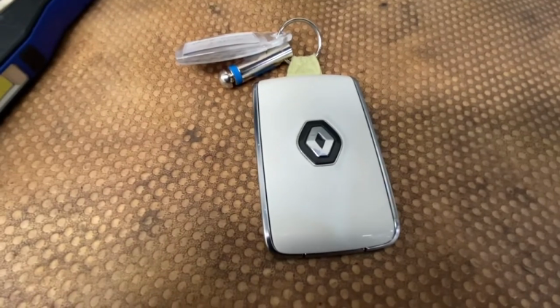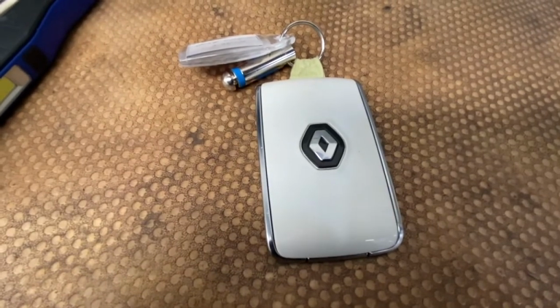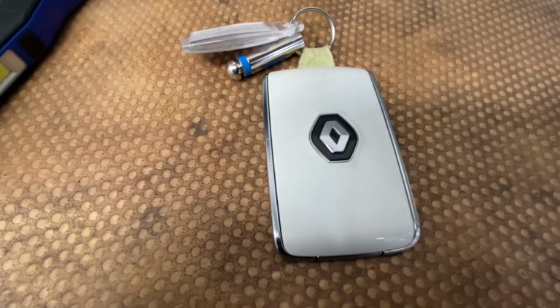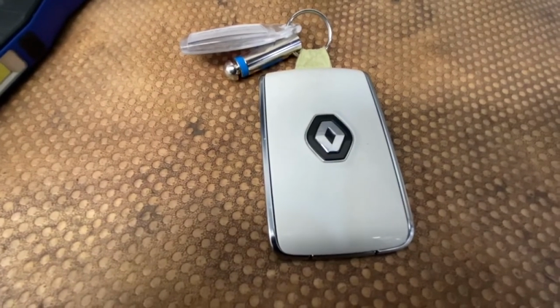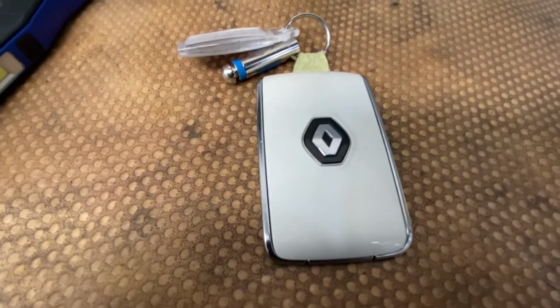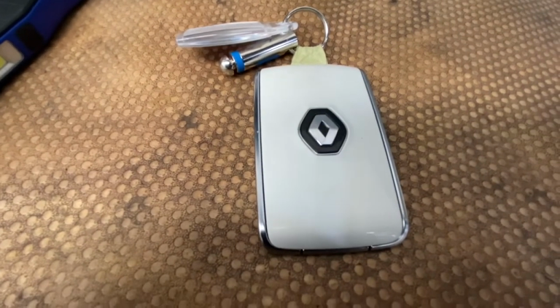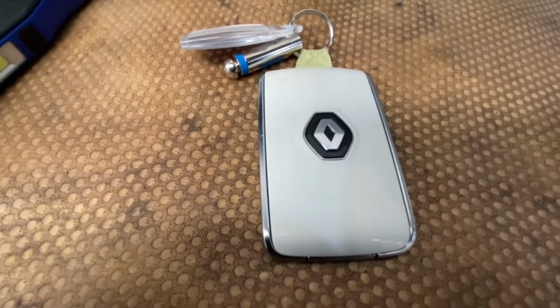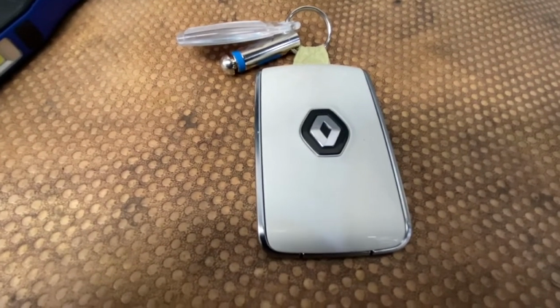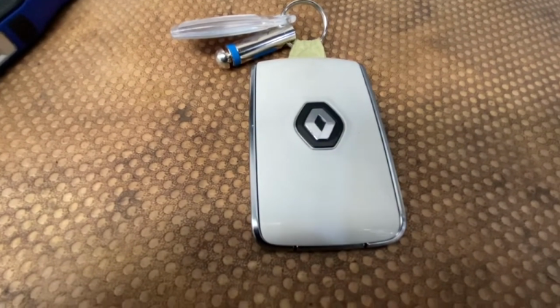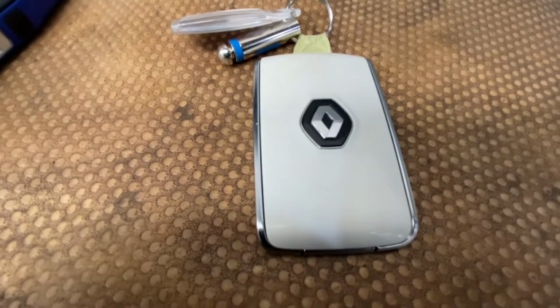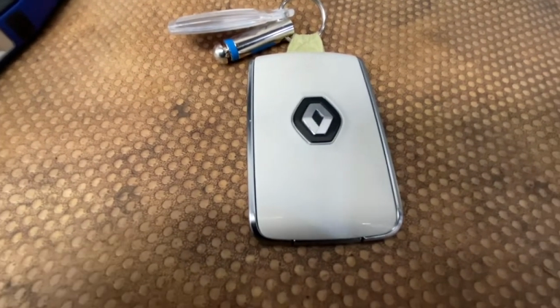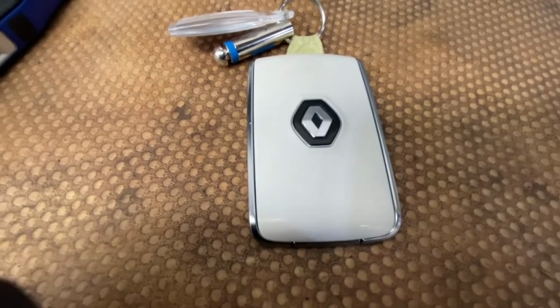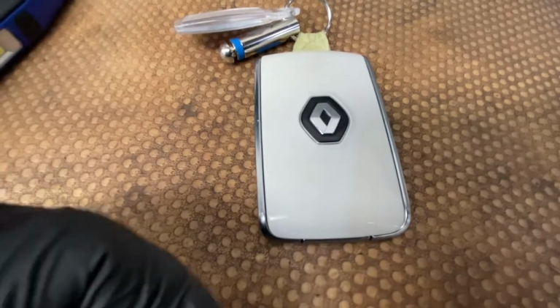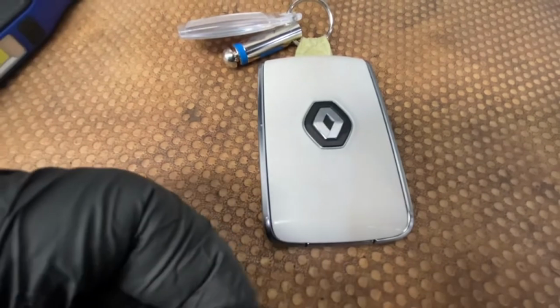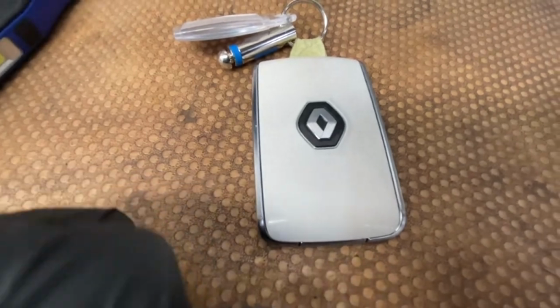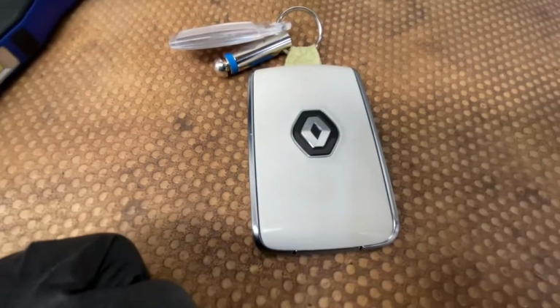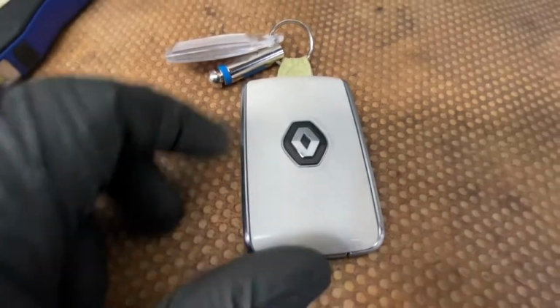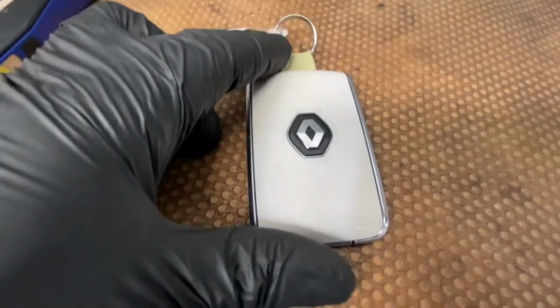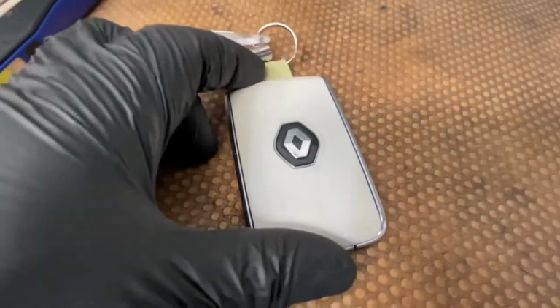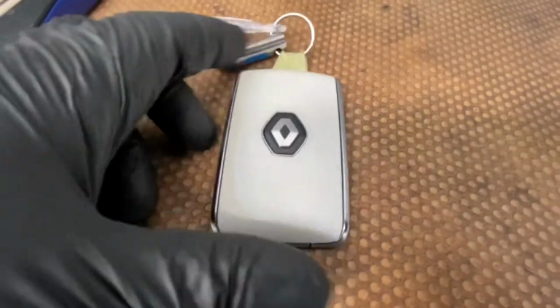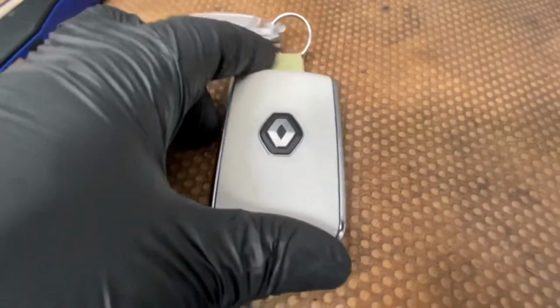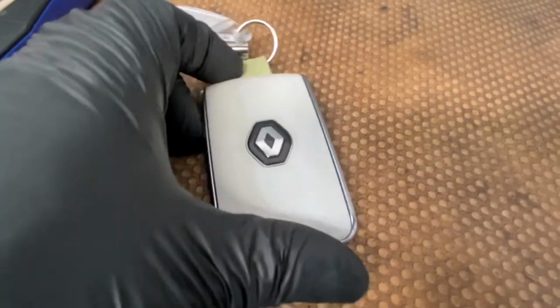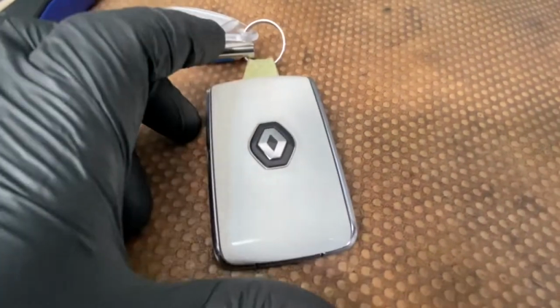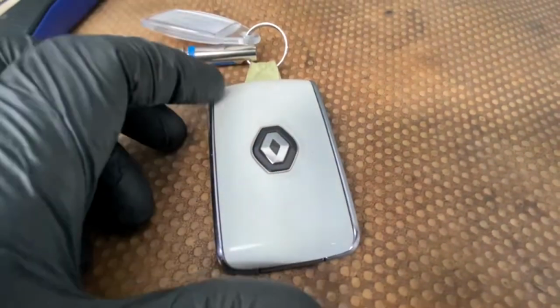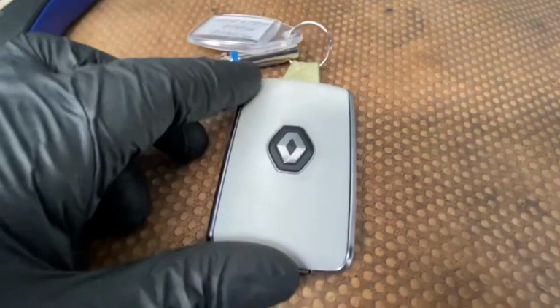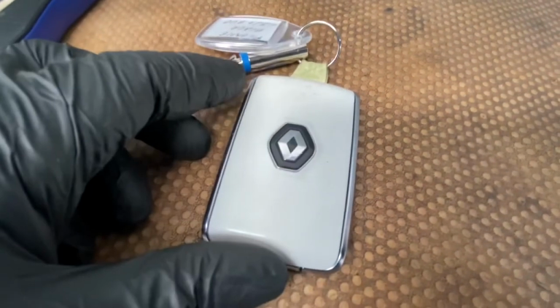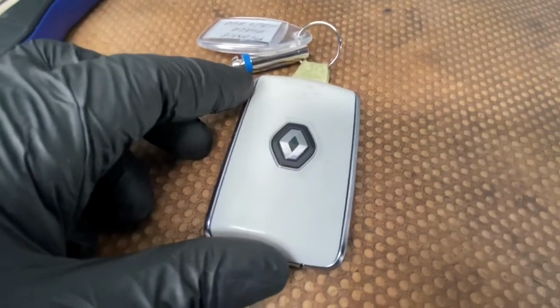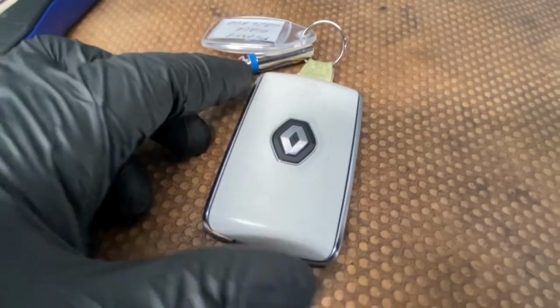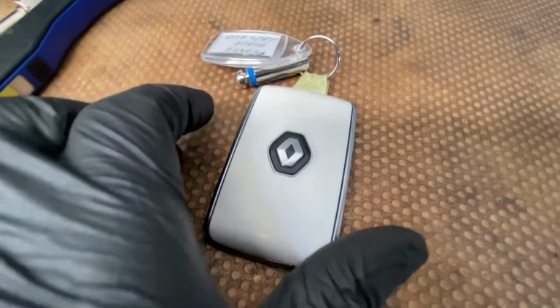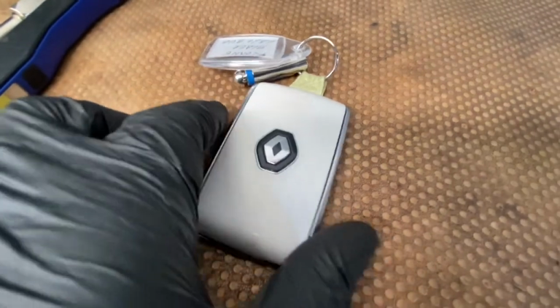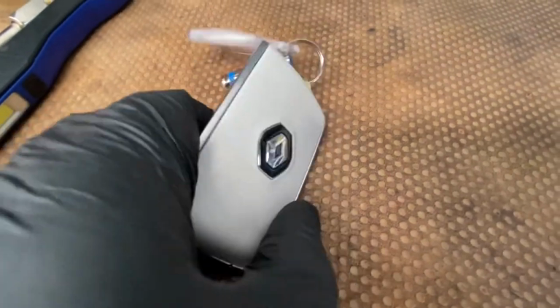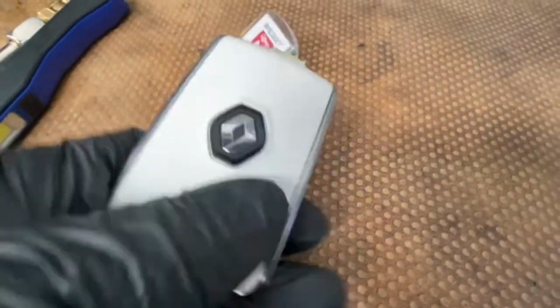Hello ladies and gentlemen and welcome back to Gab Official. Today I'm going to show you how to replace your Renault's car key battery, which is quite simple really.